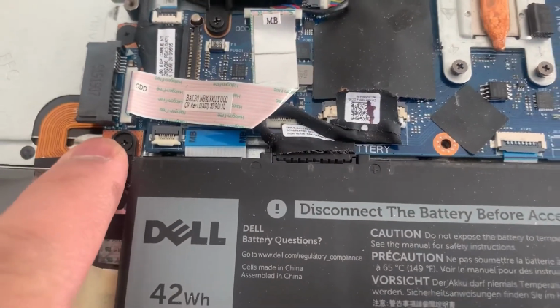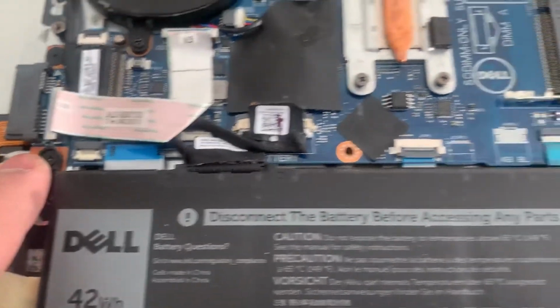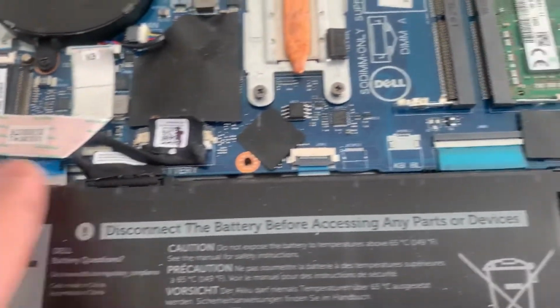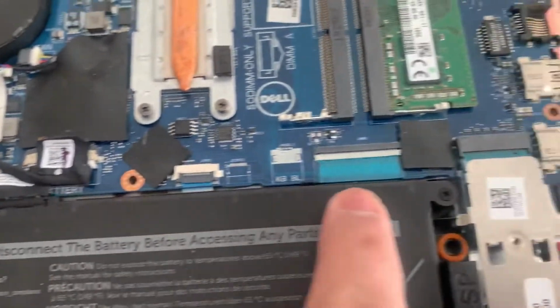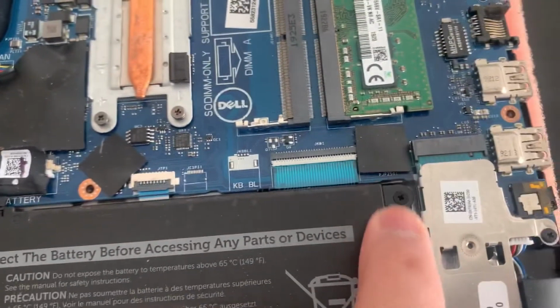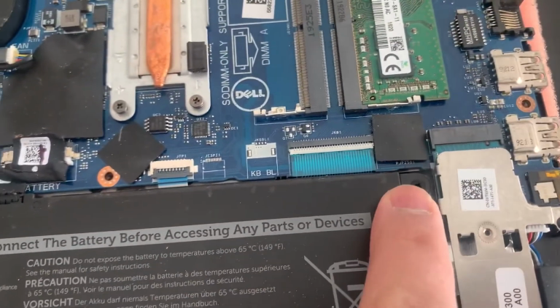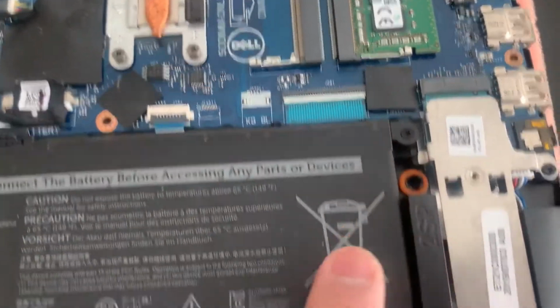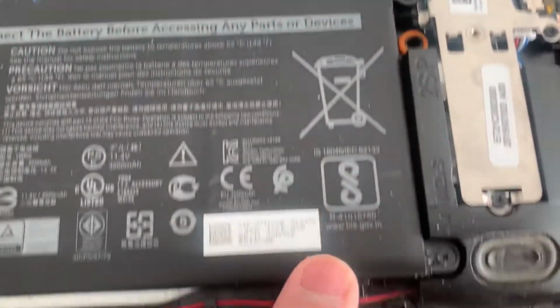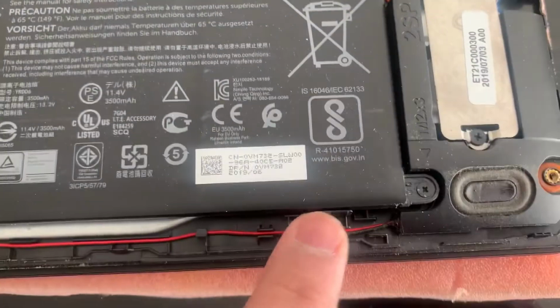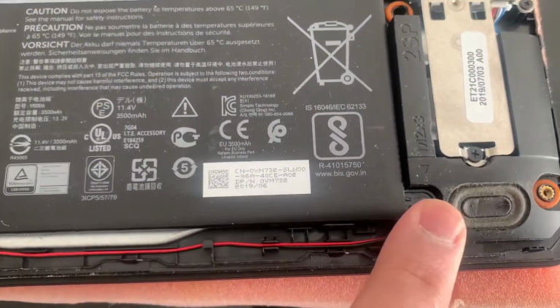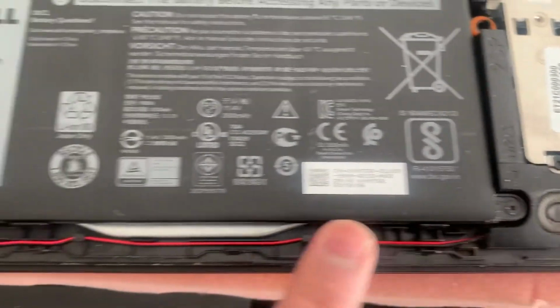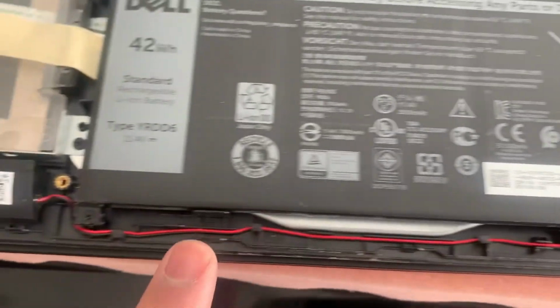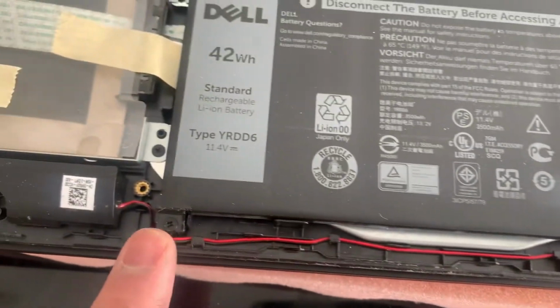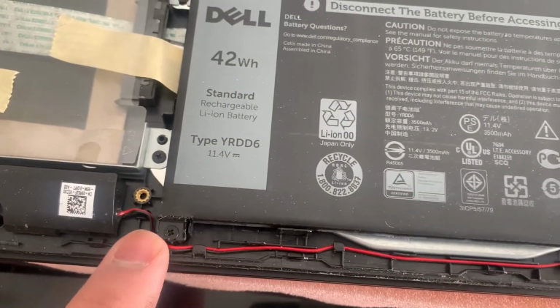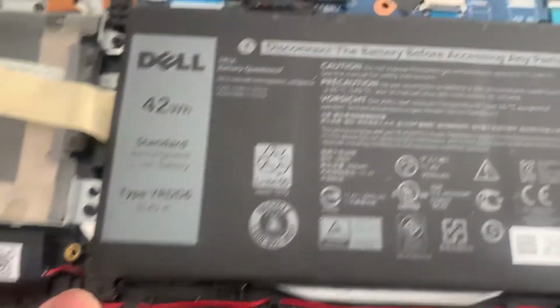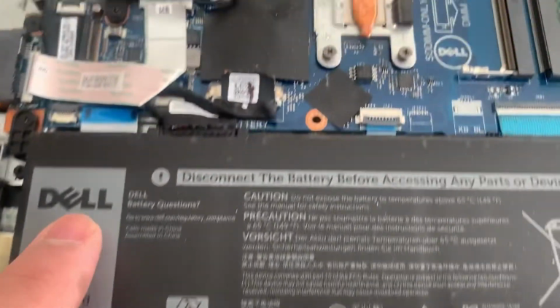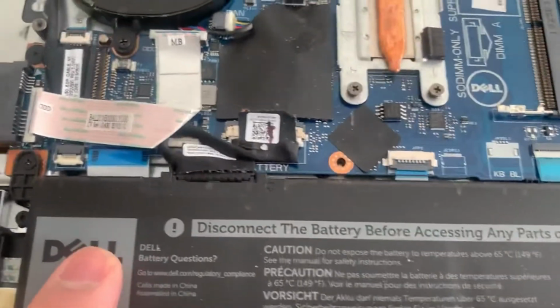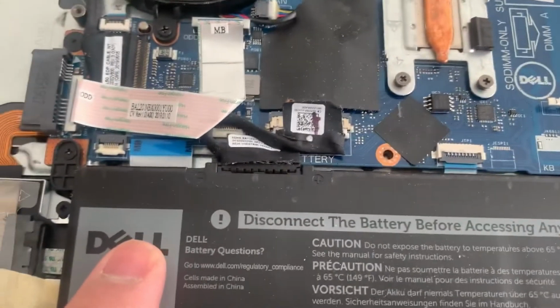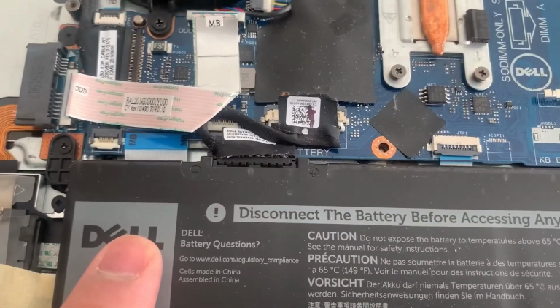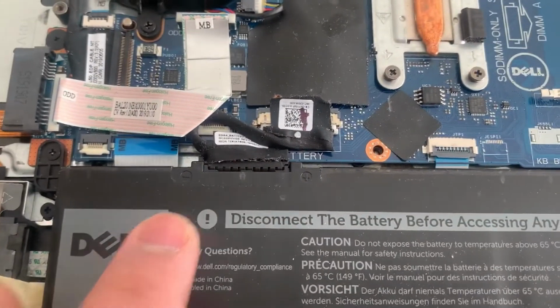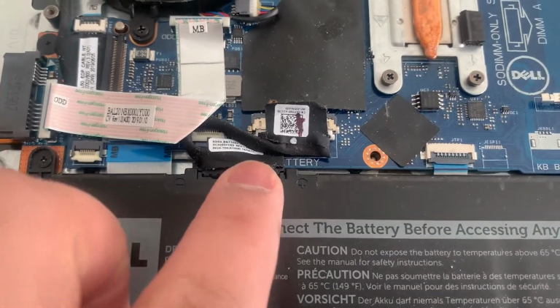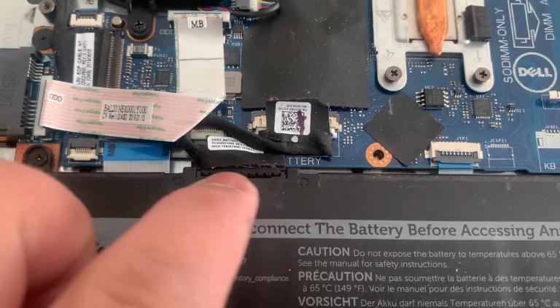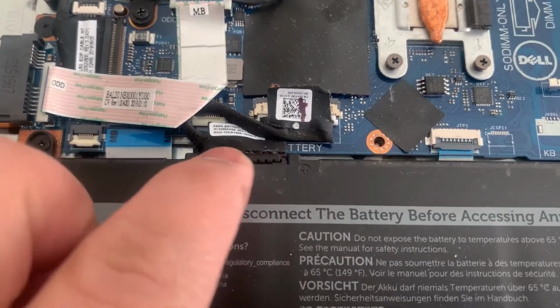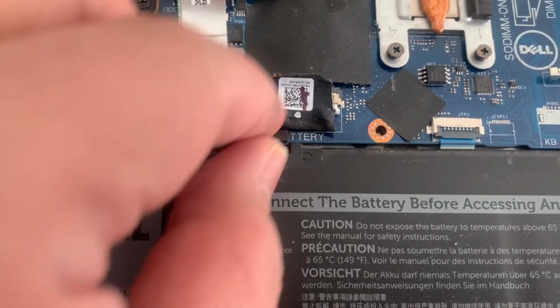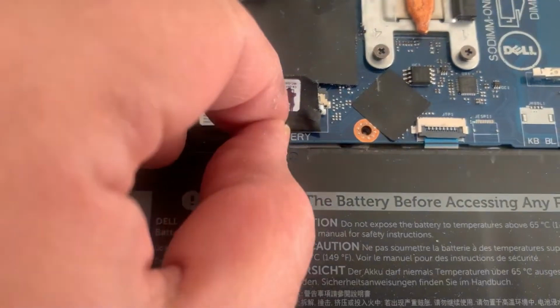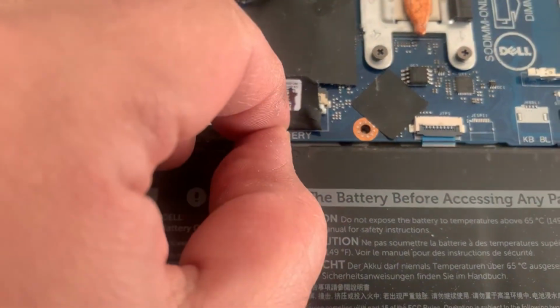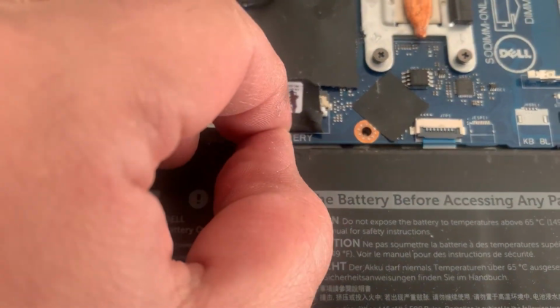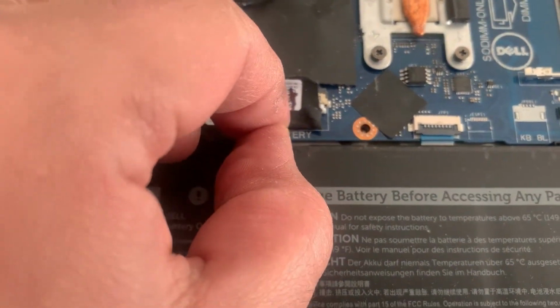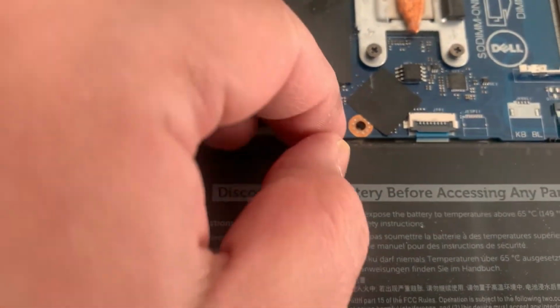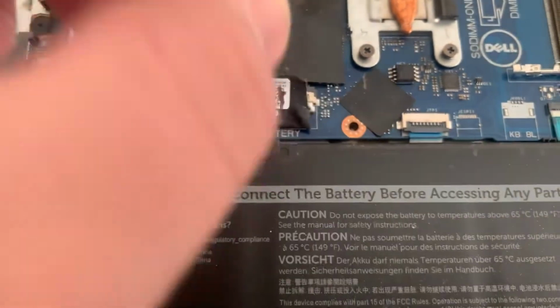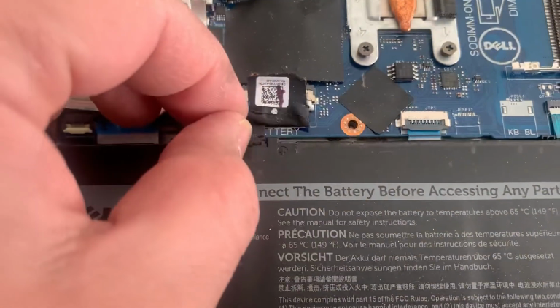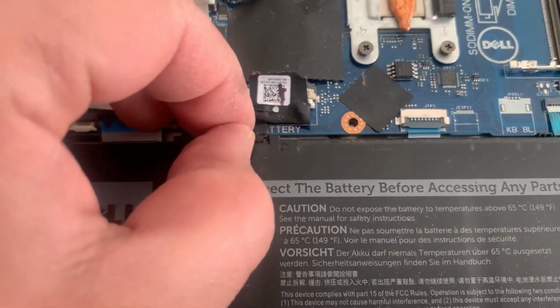That's the battery. To remove it, just remove all the screws as shown here, then there's a battery connector — unplug that — and the battery will pull out.